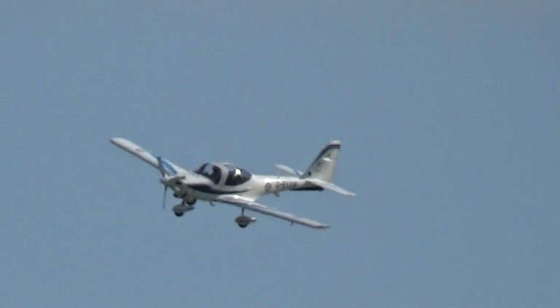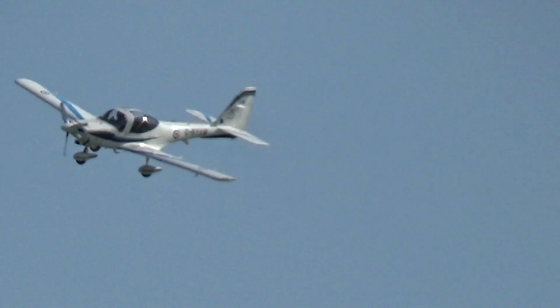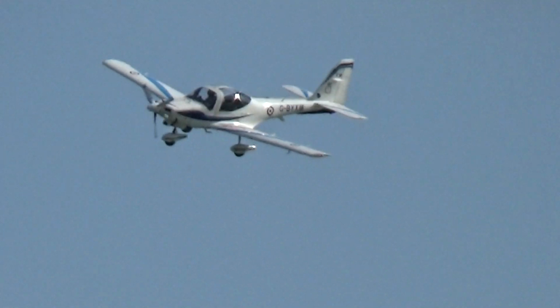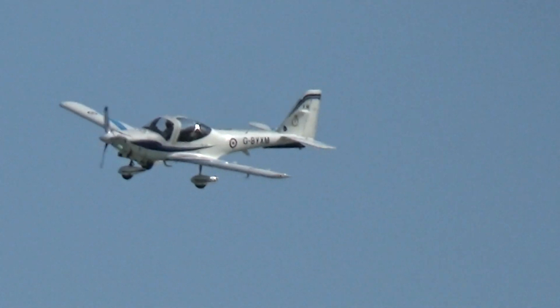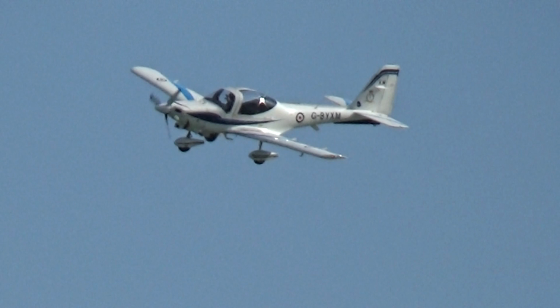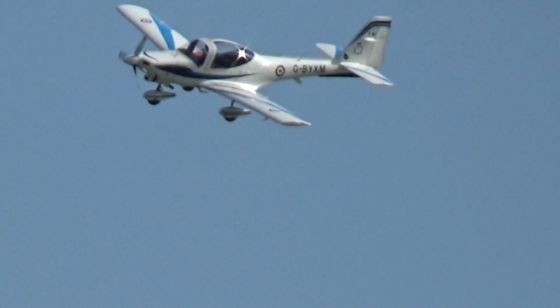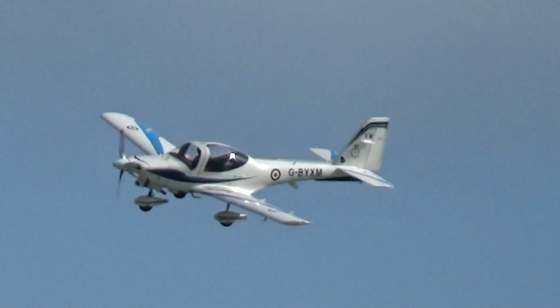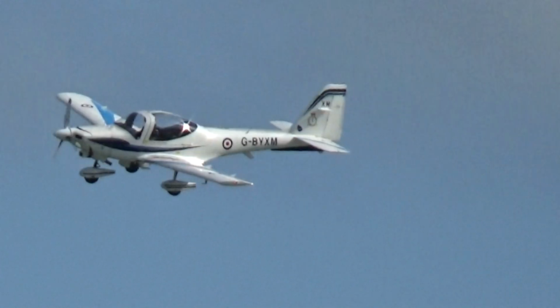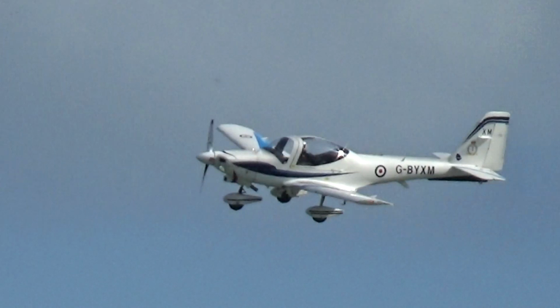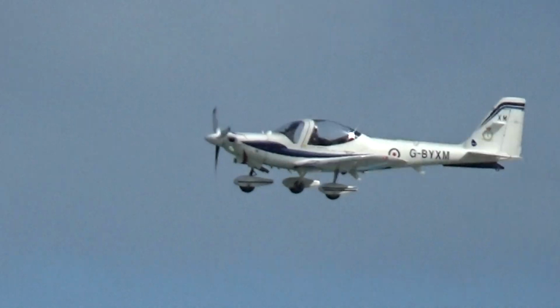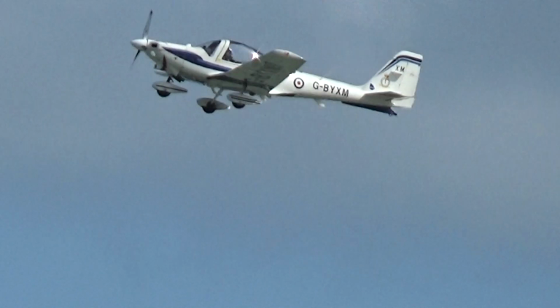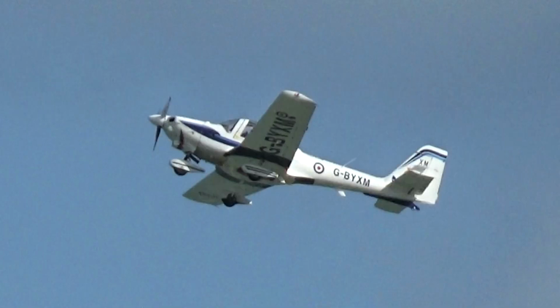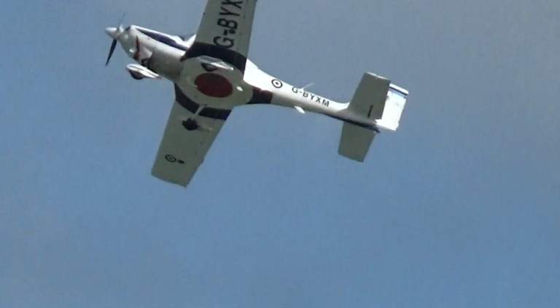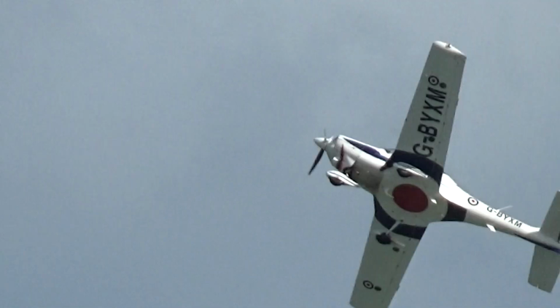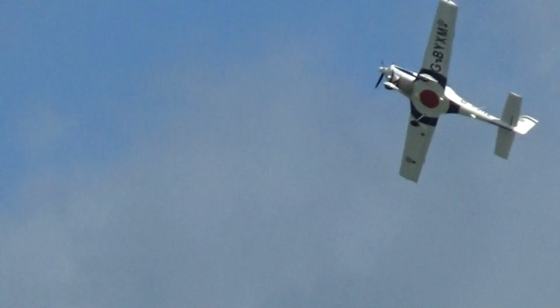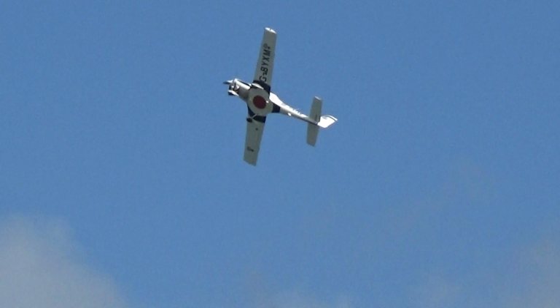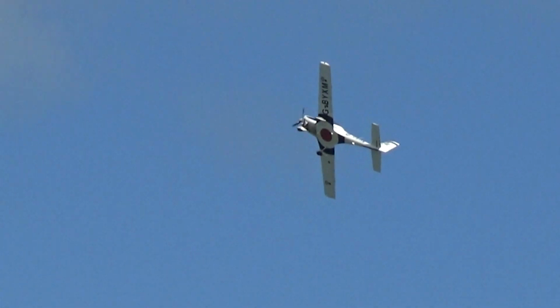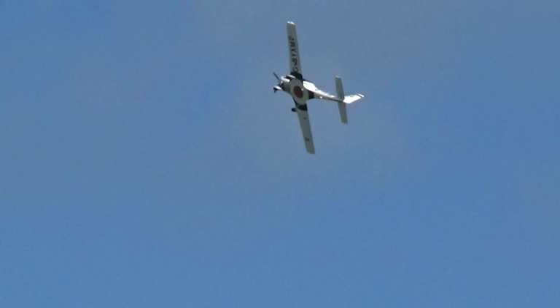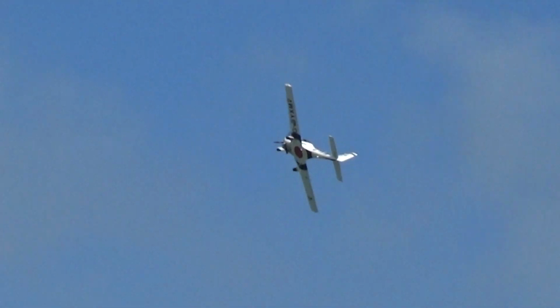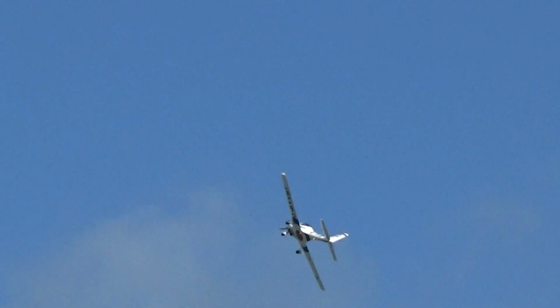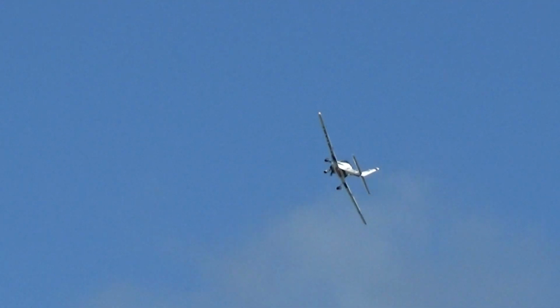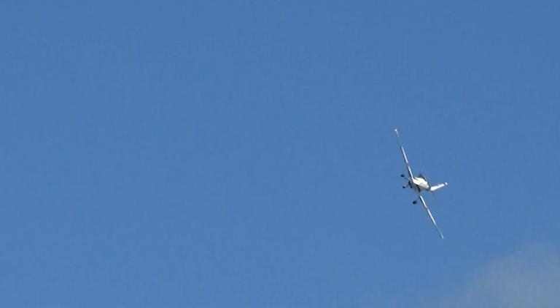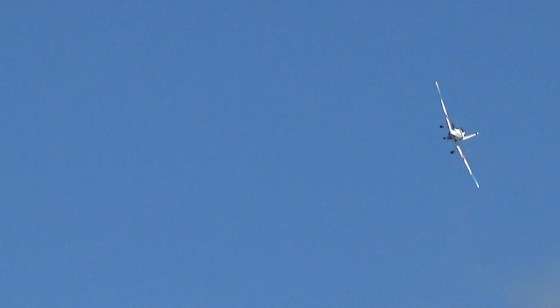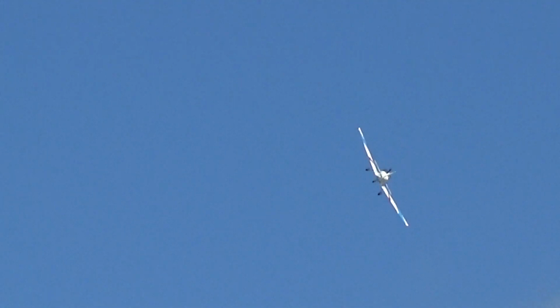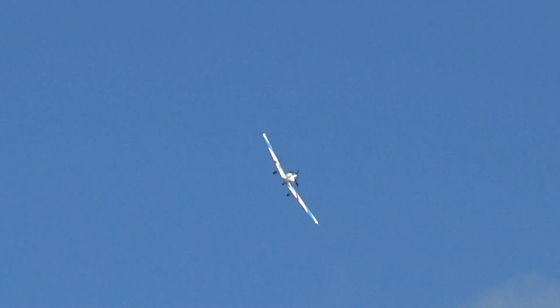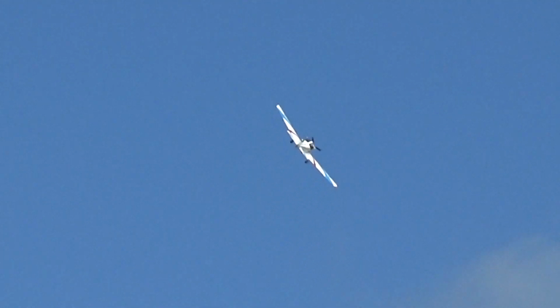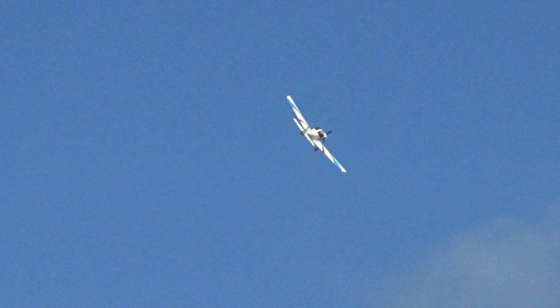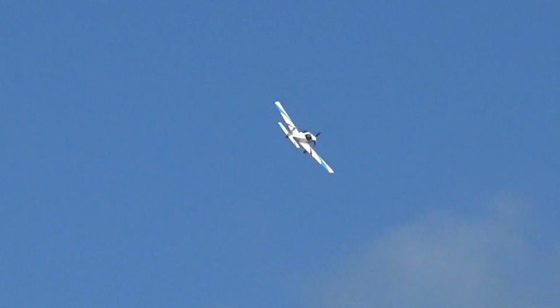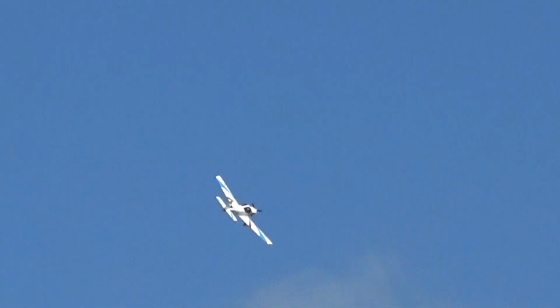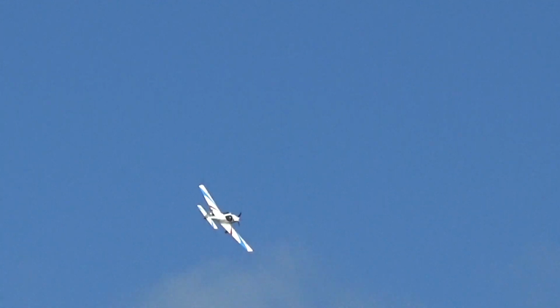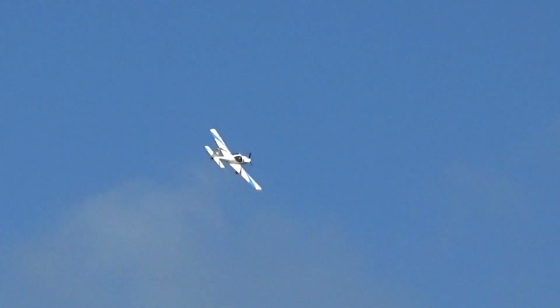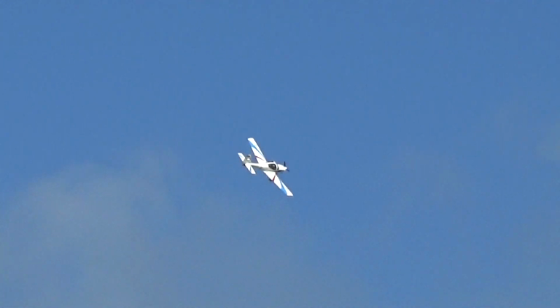Ladies and gentlemen, boys and girls — the 2019 Royal Air Force Tutor display team. Absolutely outstanding. What a perfect day for flying as well. I'll let the aircraft have your attention while it's still out there right now.